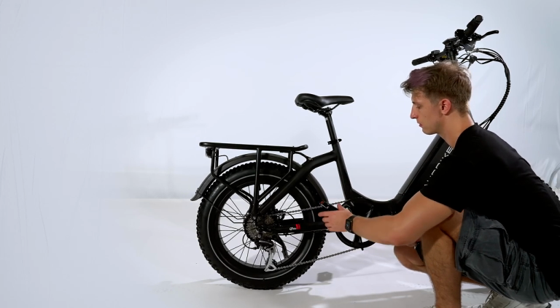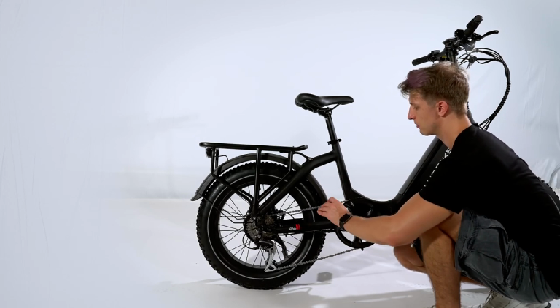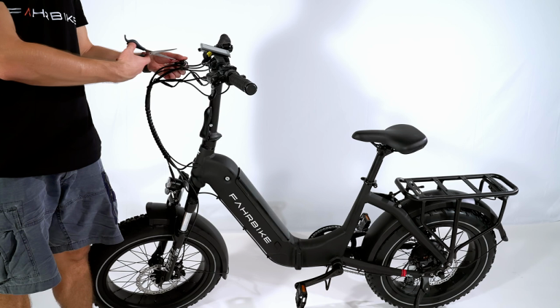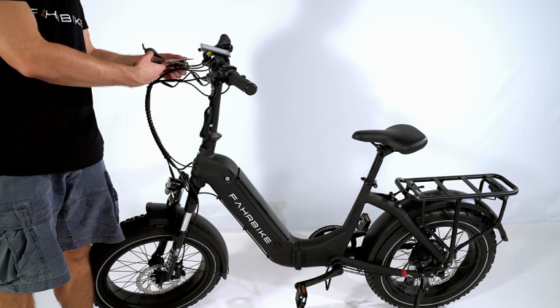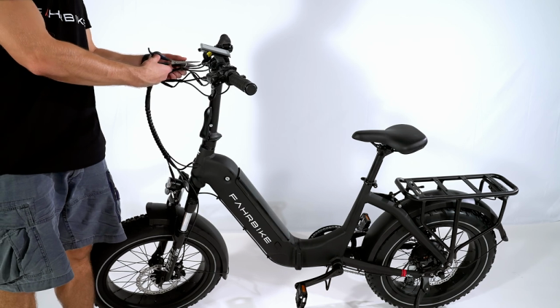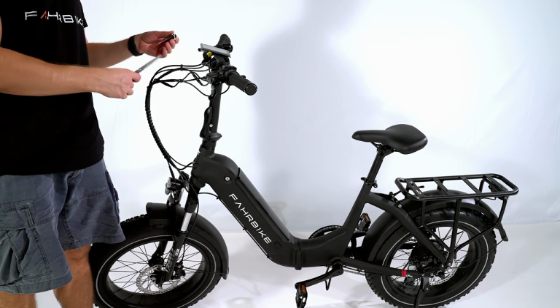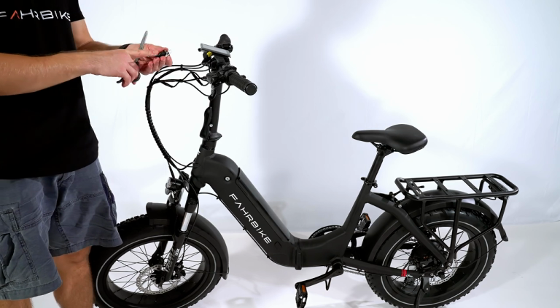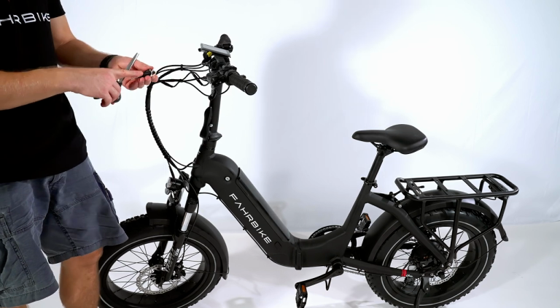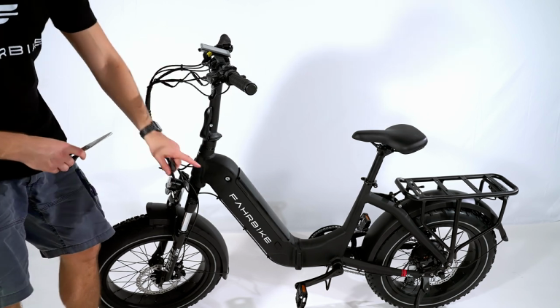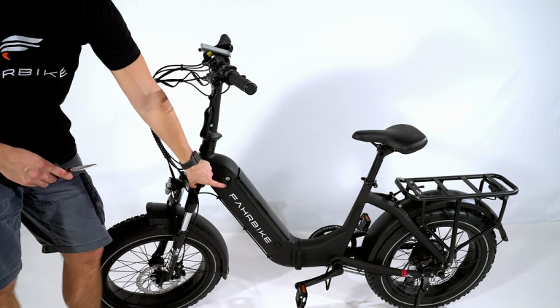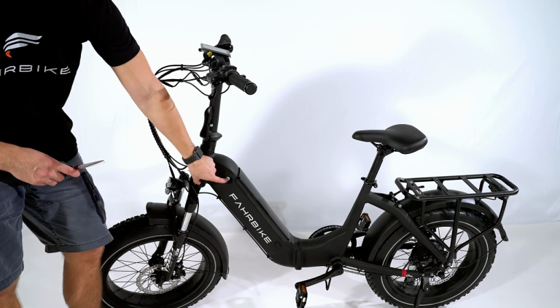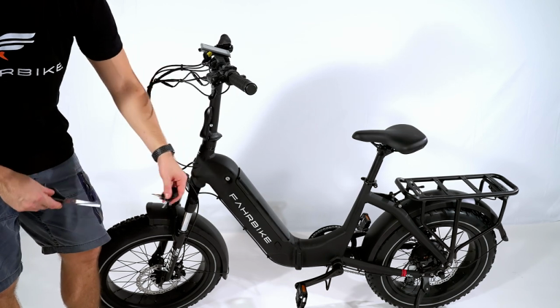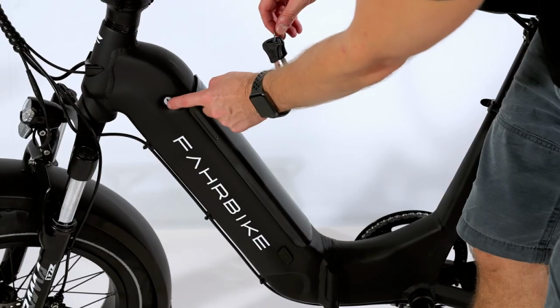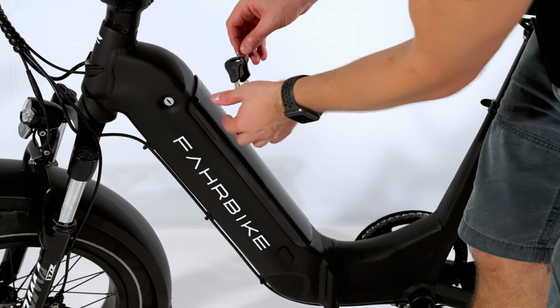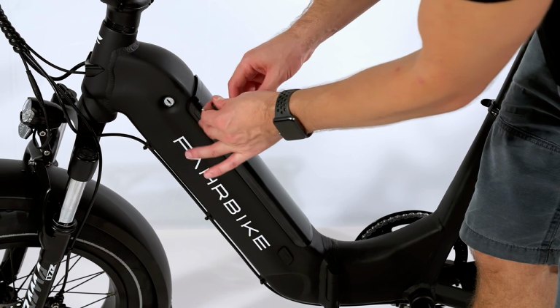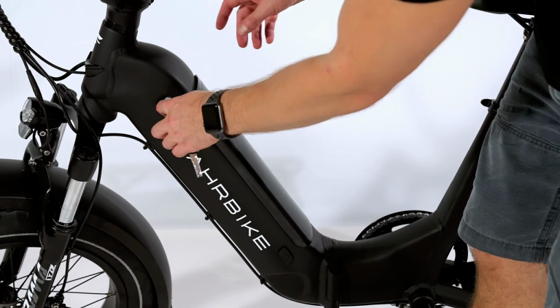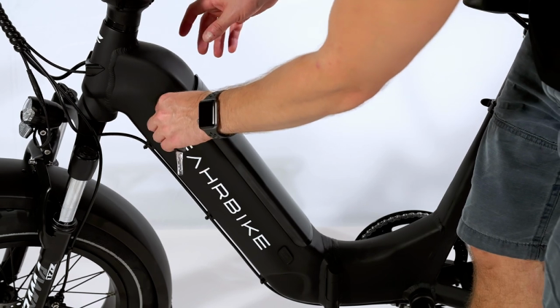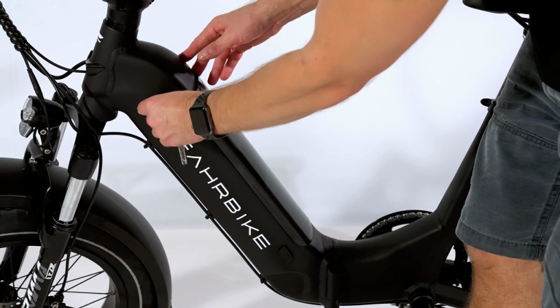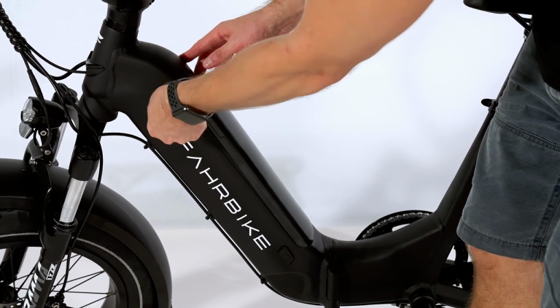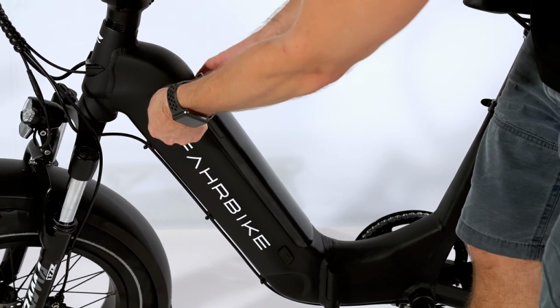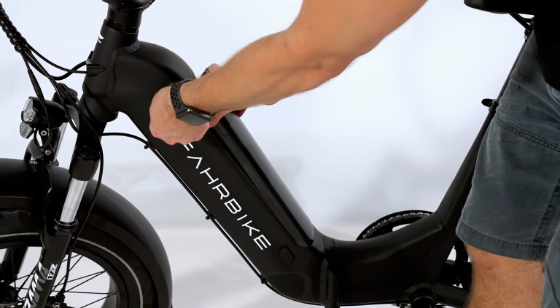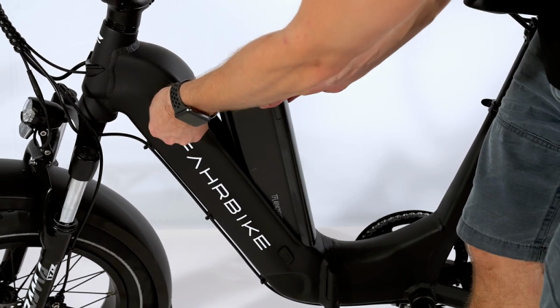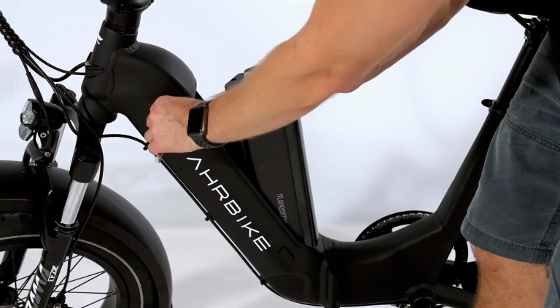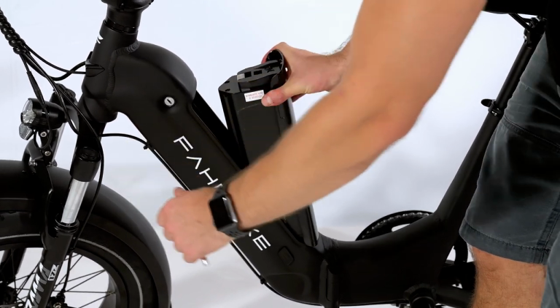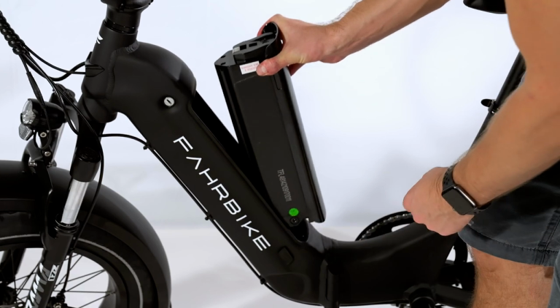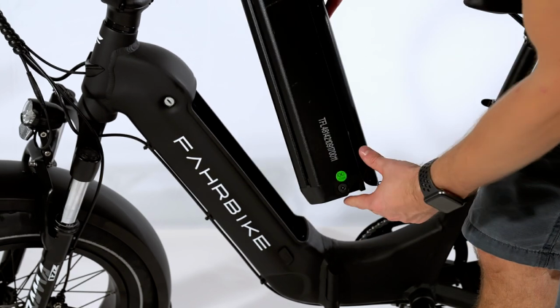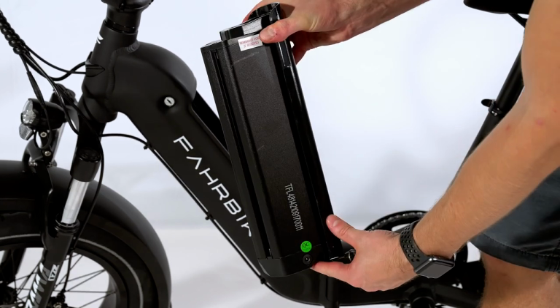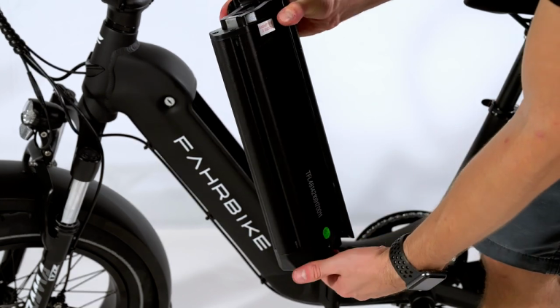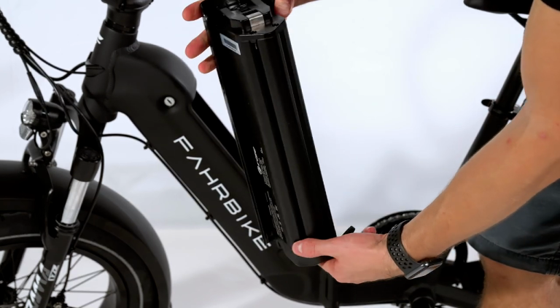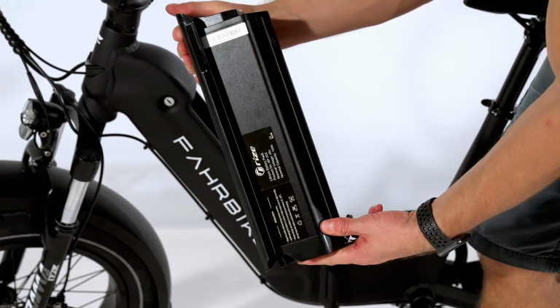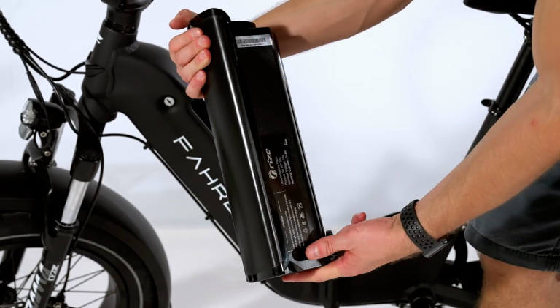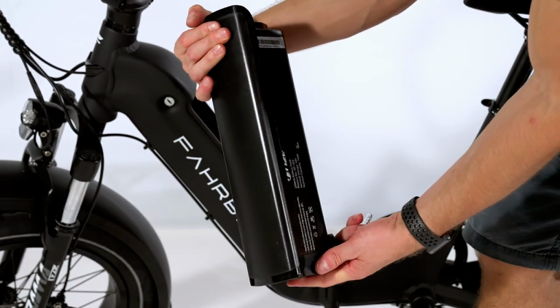To remove the battery, the battery keys are attached to the handlebar. To pop out the battery, turn the key clockwise and then remove it by pulling outwards from the top. You can also see the charge level from the indicator on the battery itself.